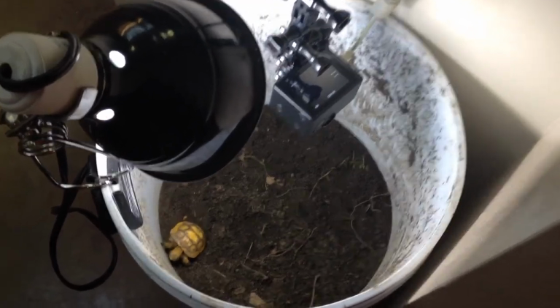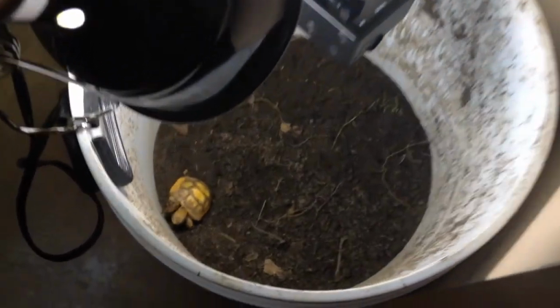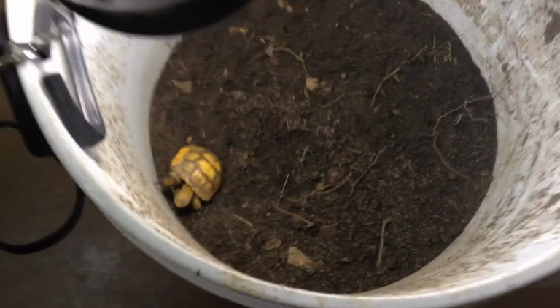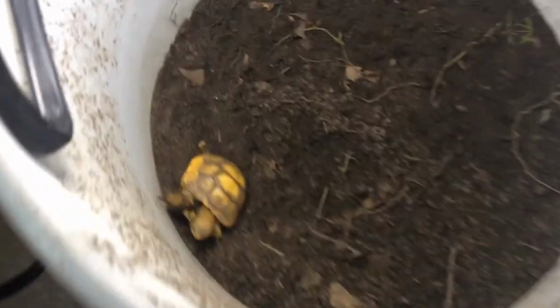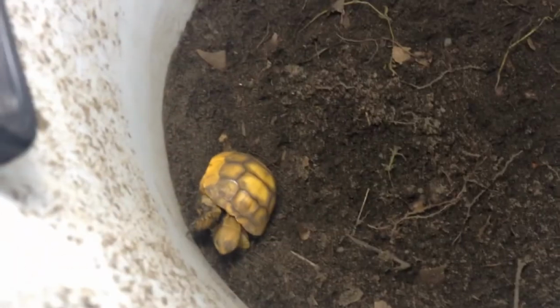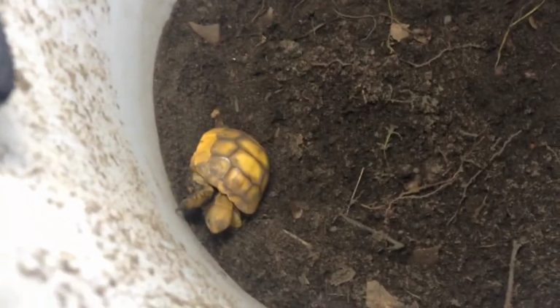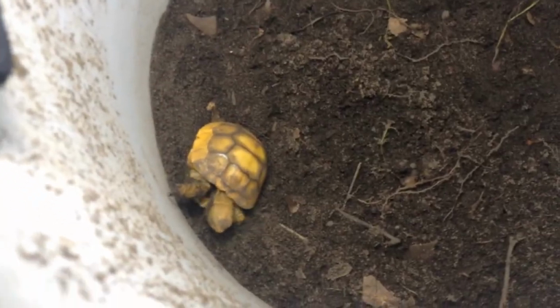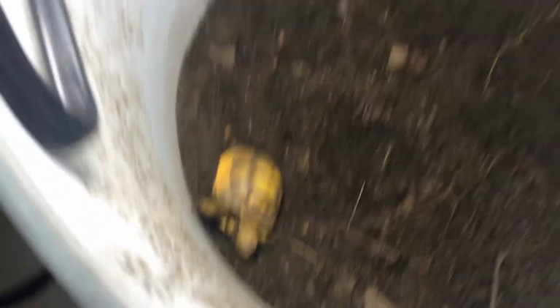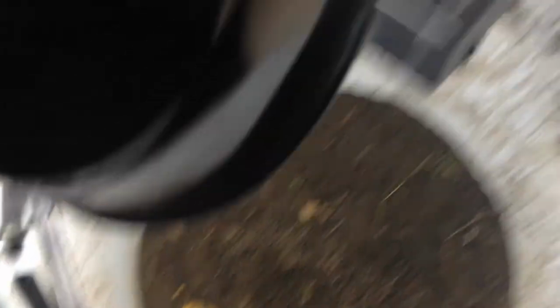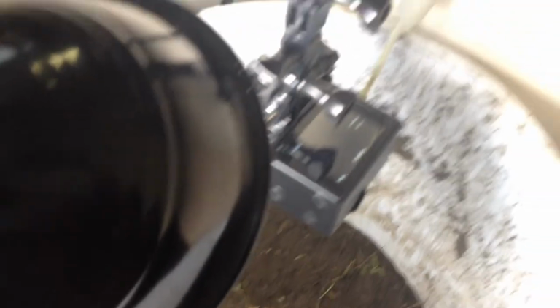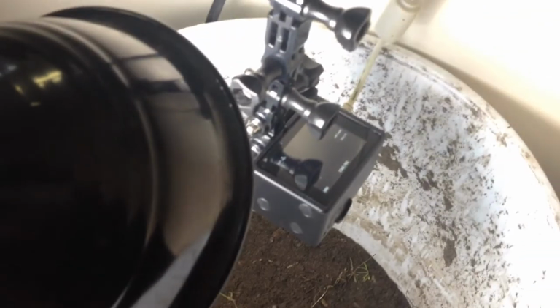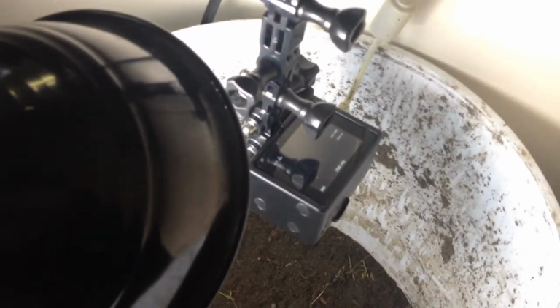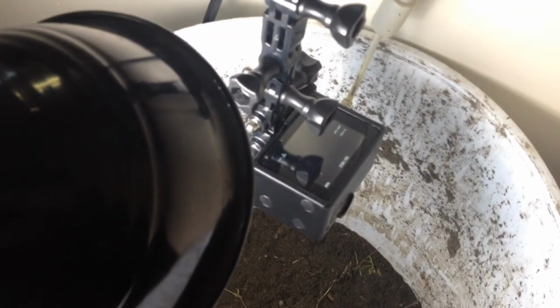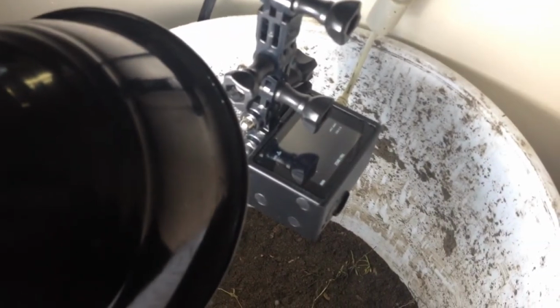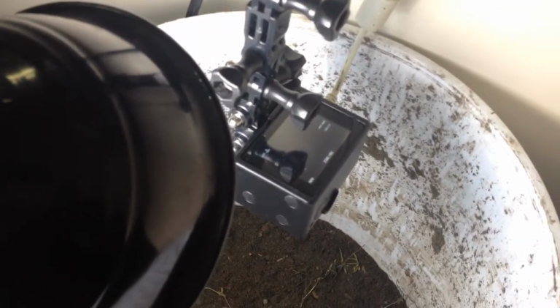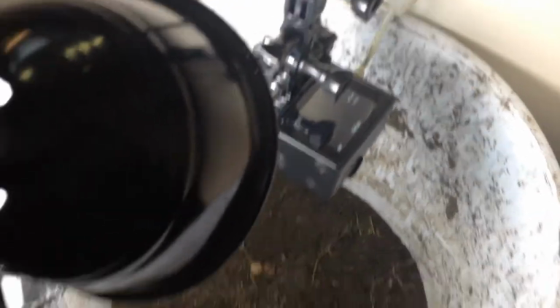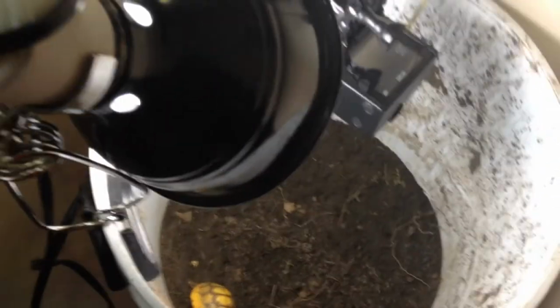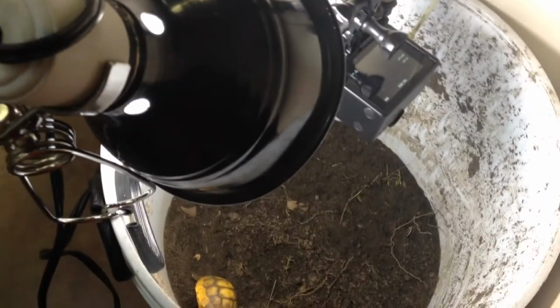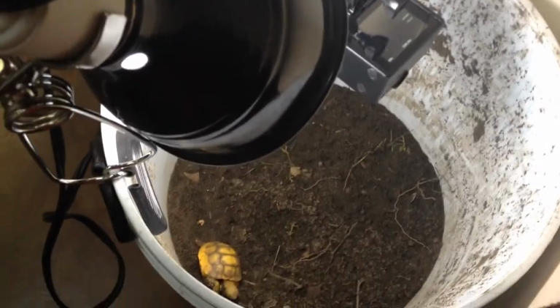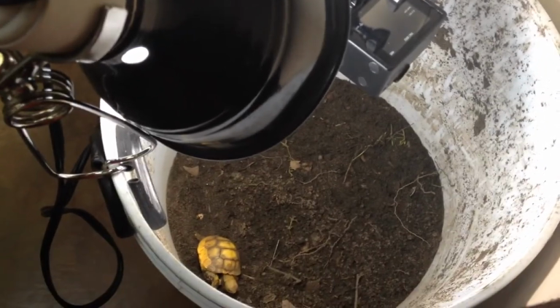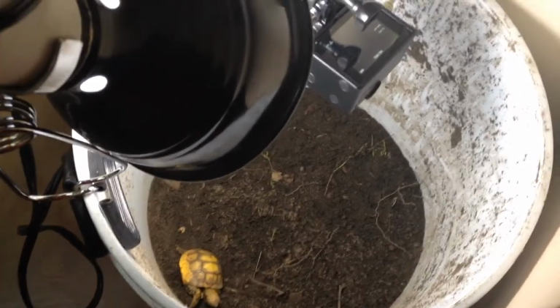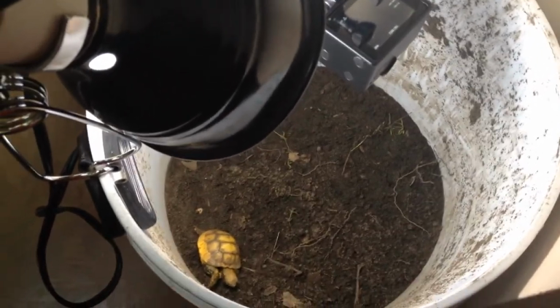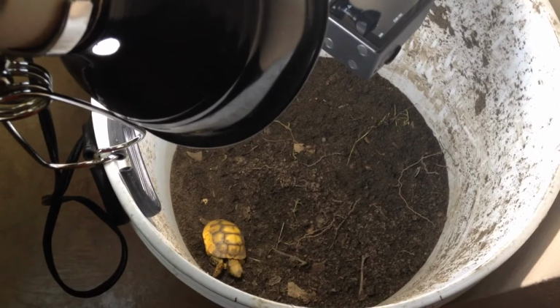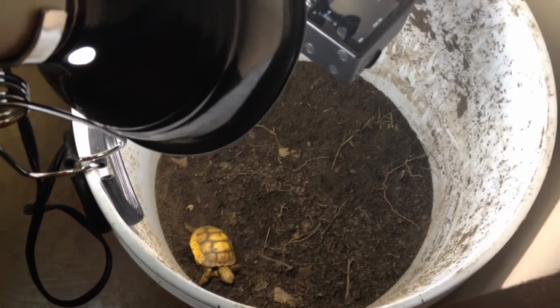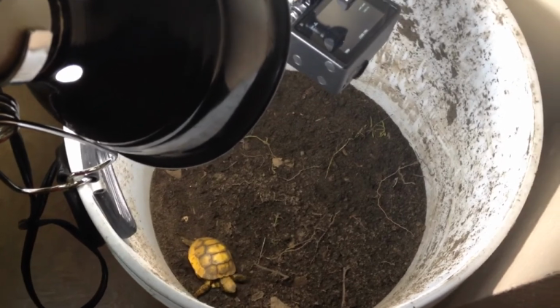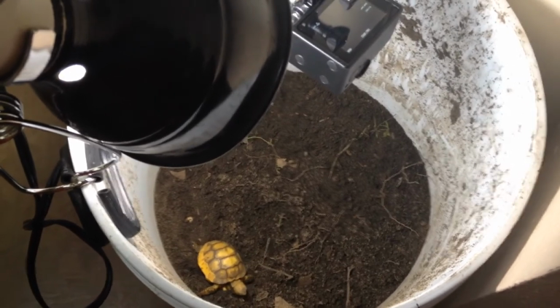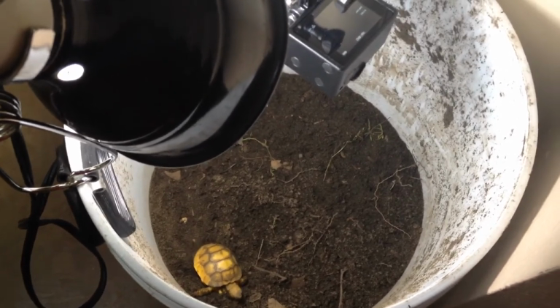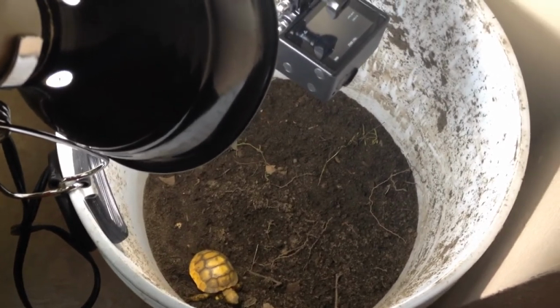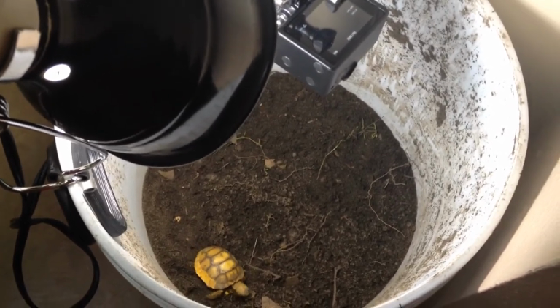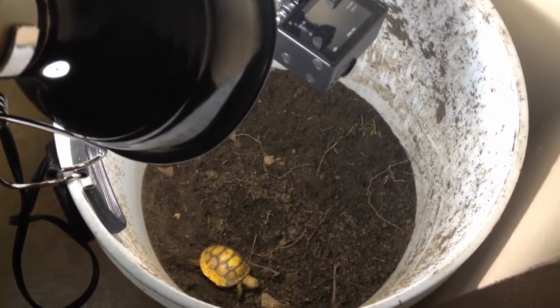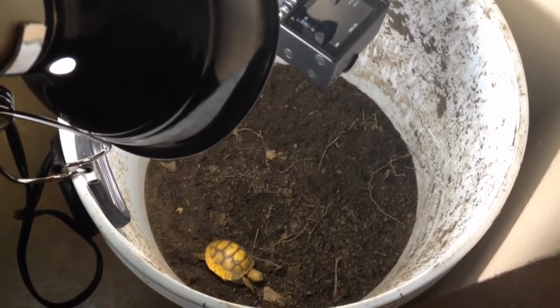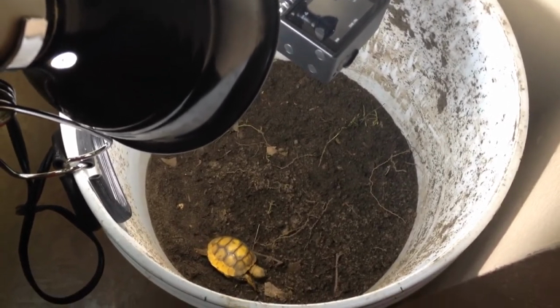There's one cute little baby. I have my GoPro set at two frames per second with a light over top, and we'll see how well this works every night. That's it for now.